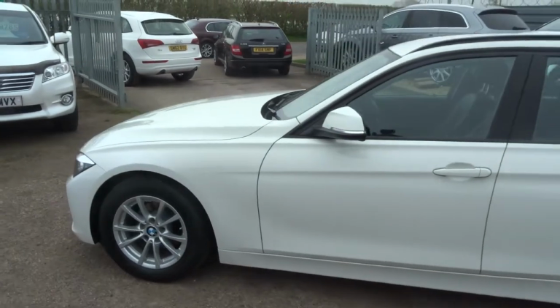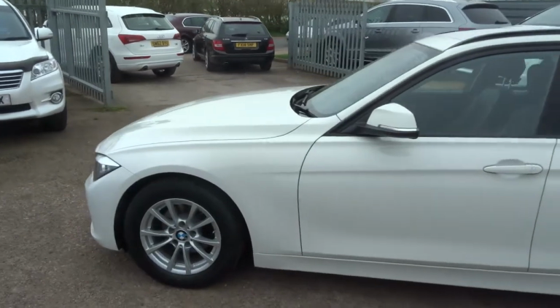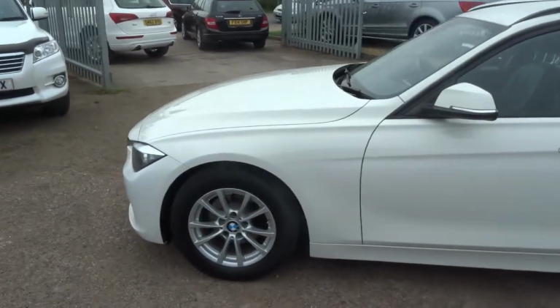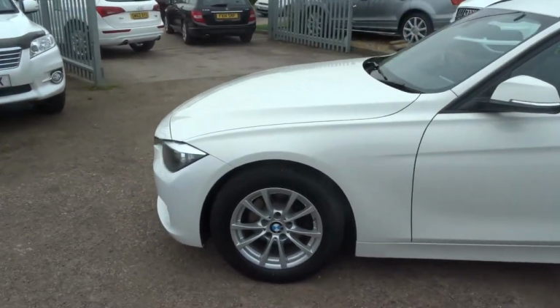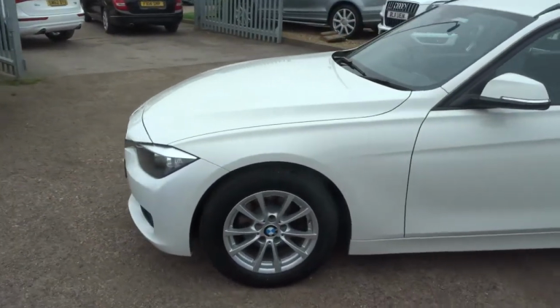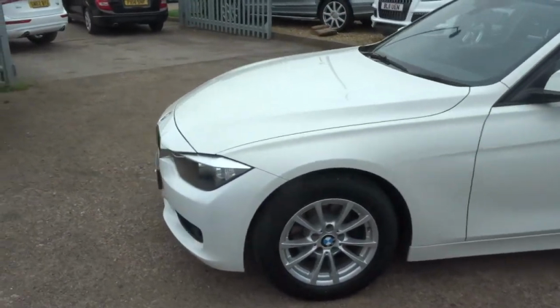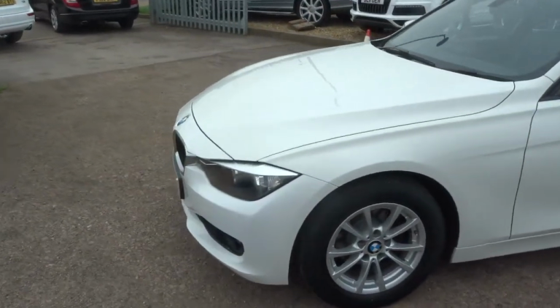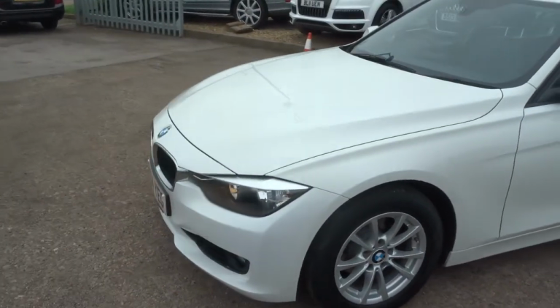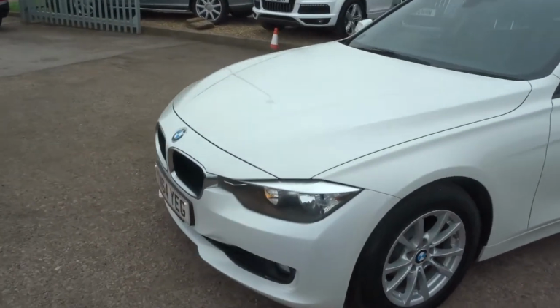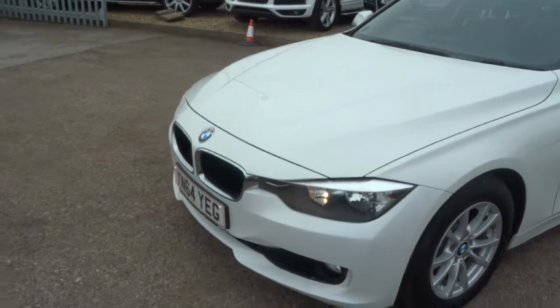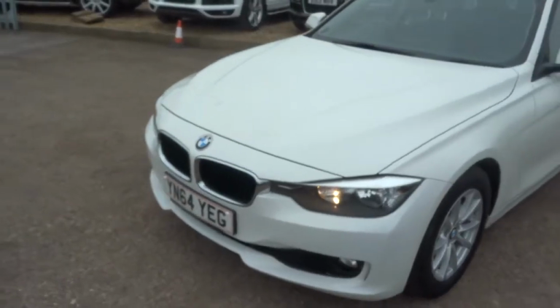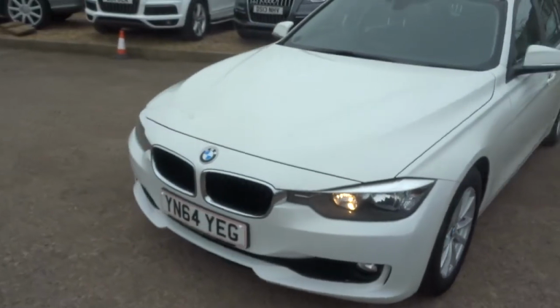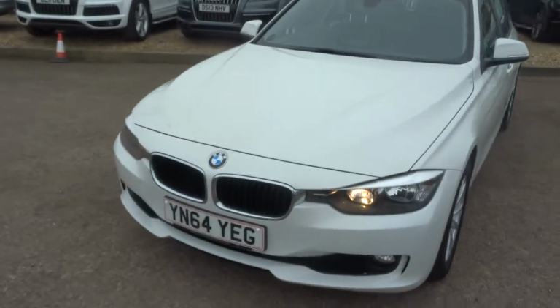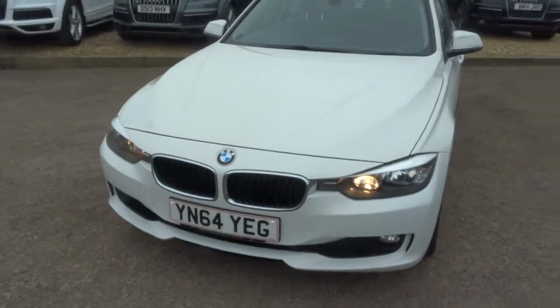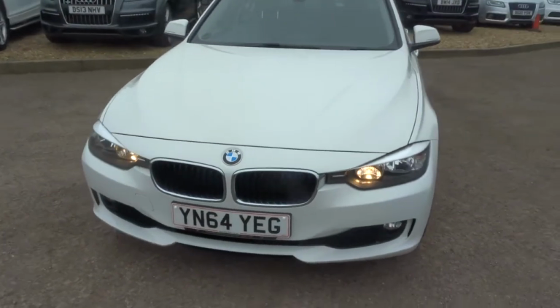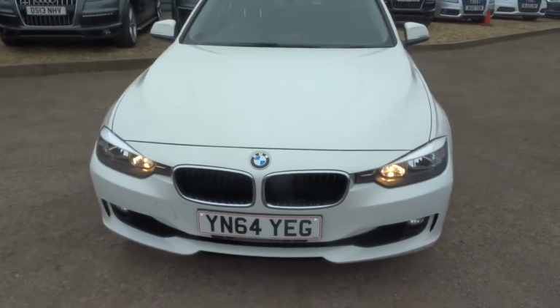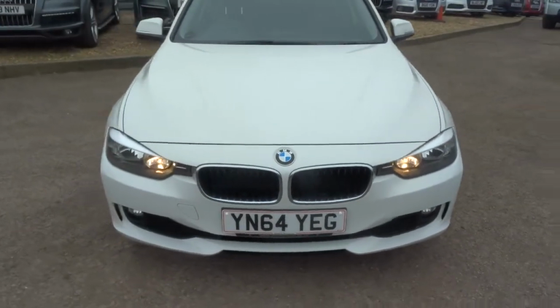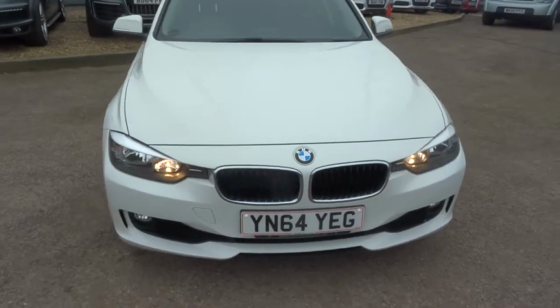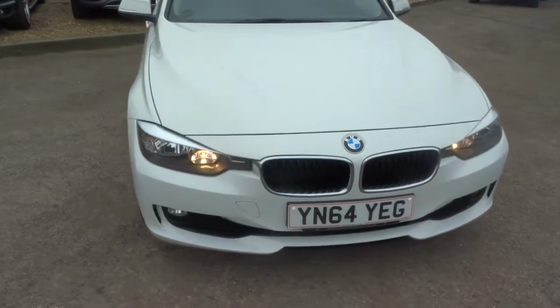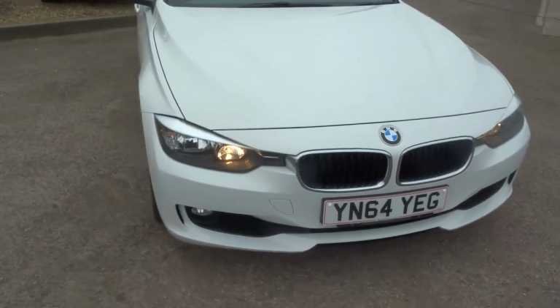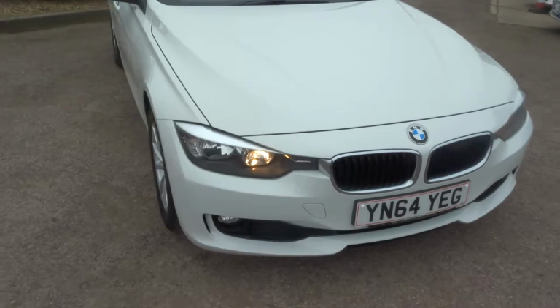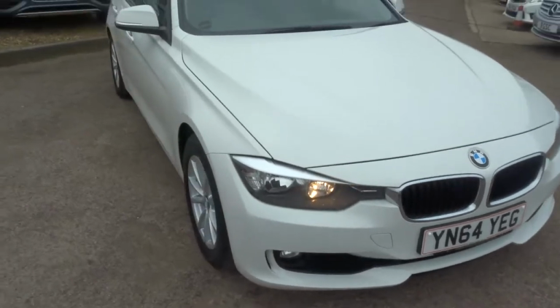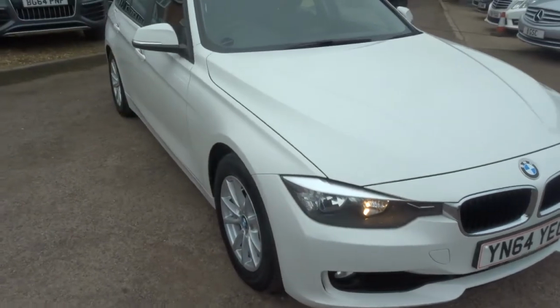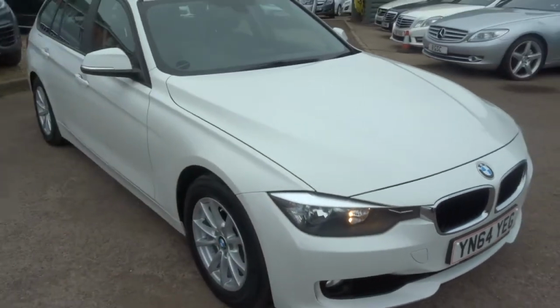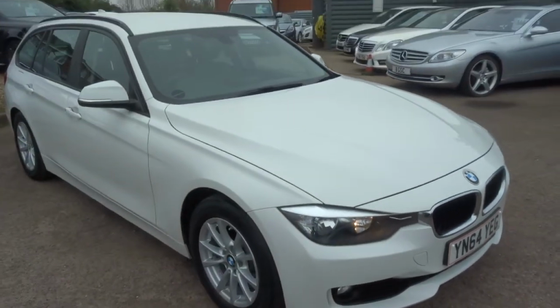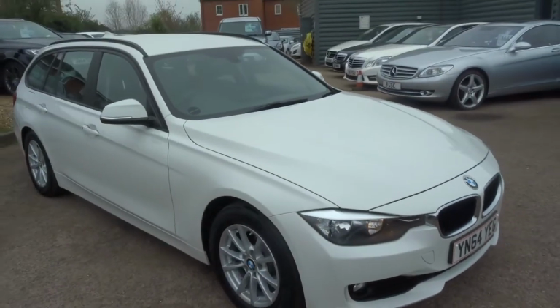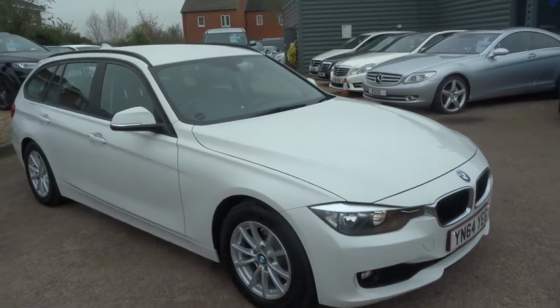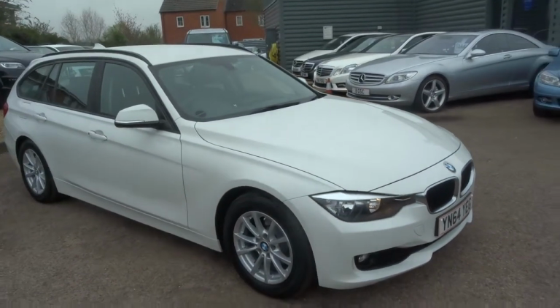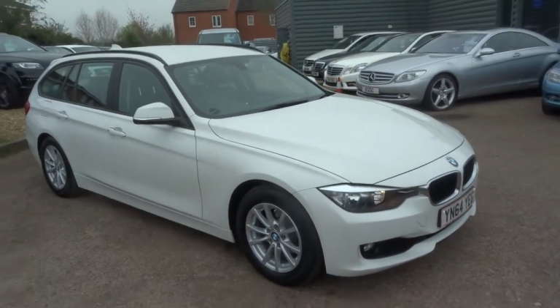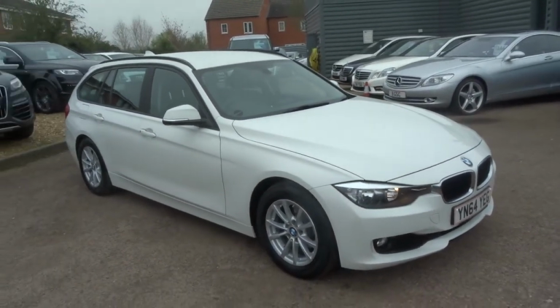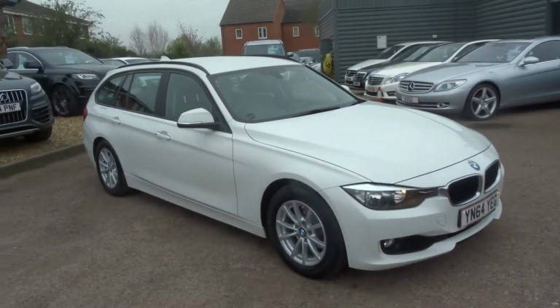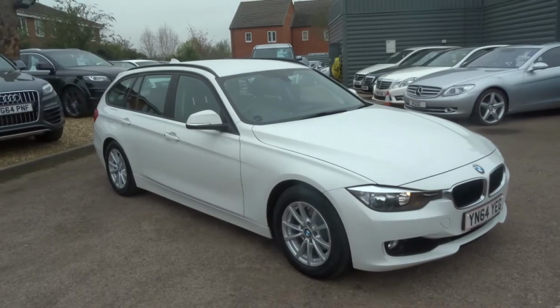It's me and my father Kevin that work here — we sell the cars. My name is Tom. If you think this car fits the bill for you, give us a call on 01926 267813. Thank you.